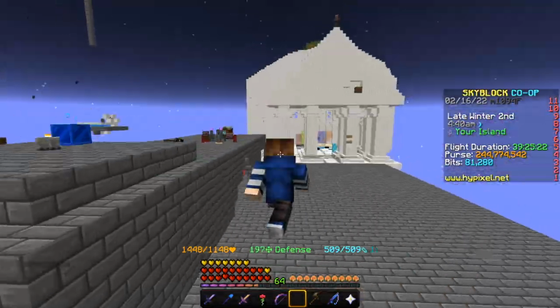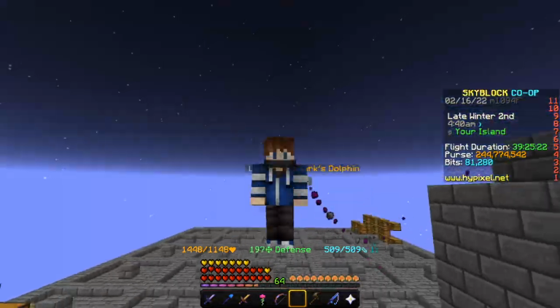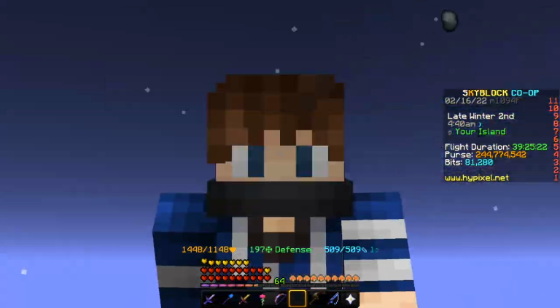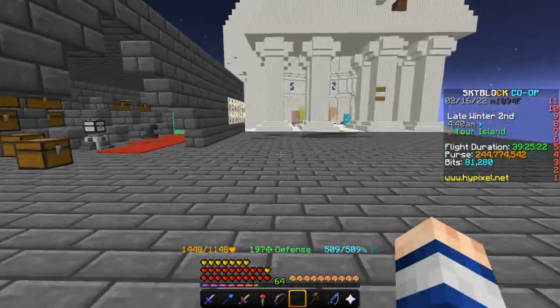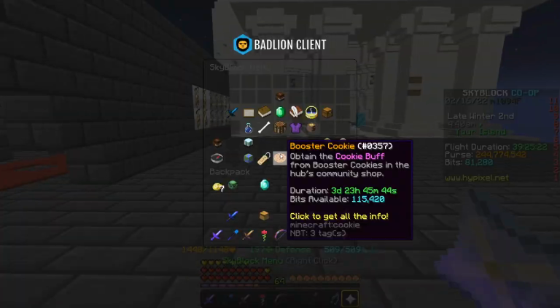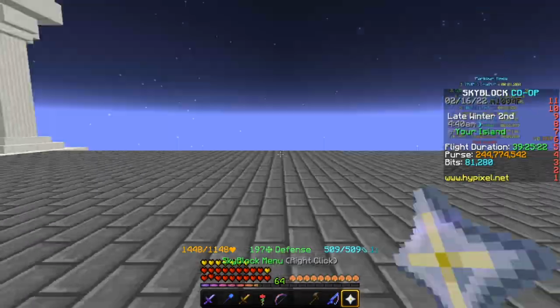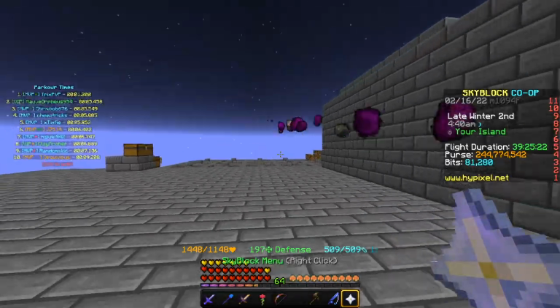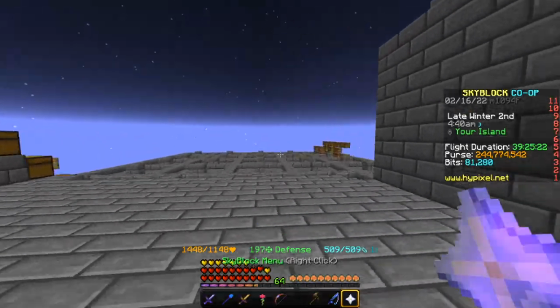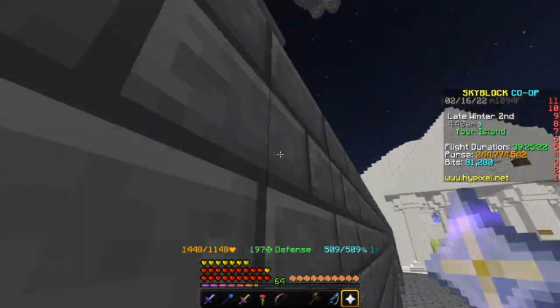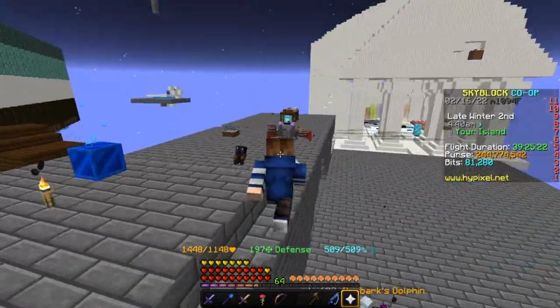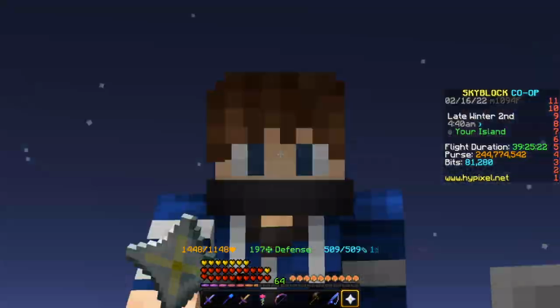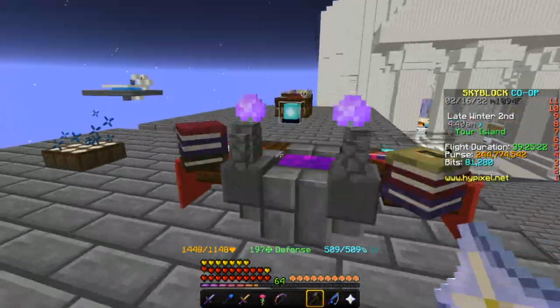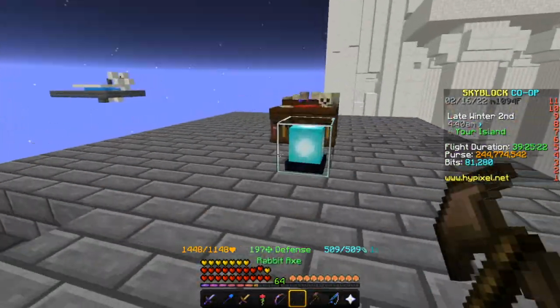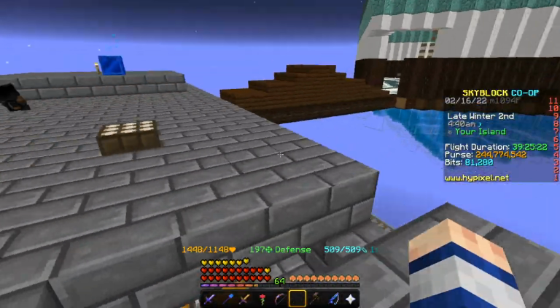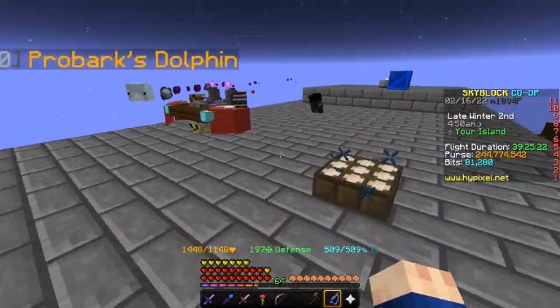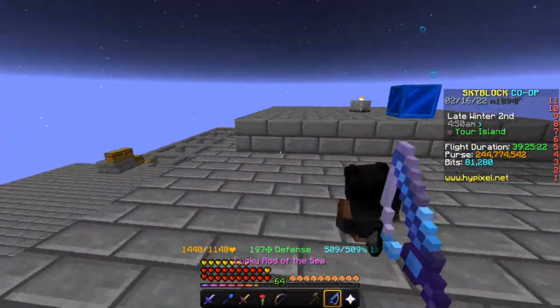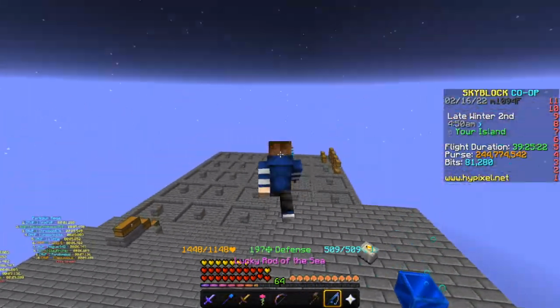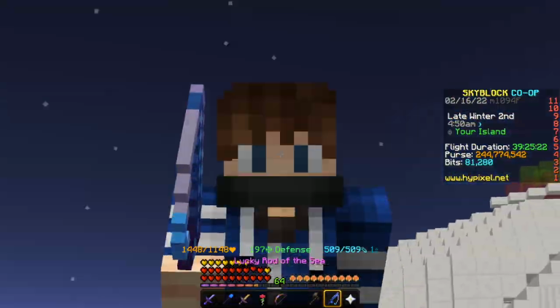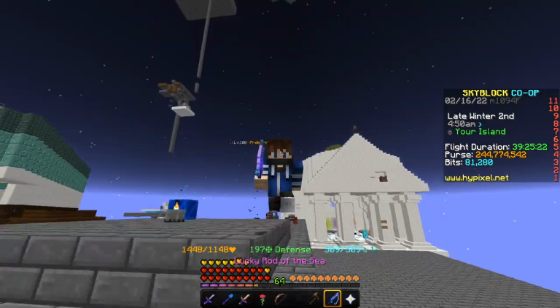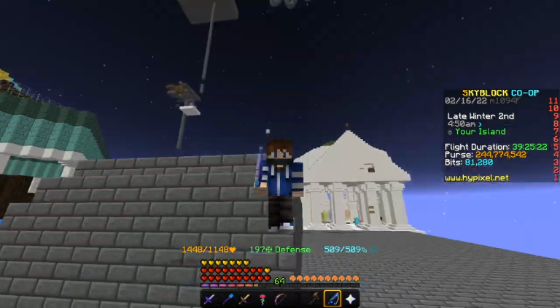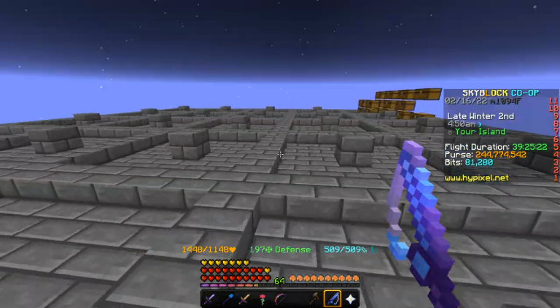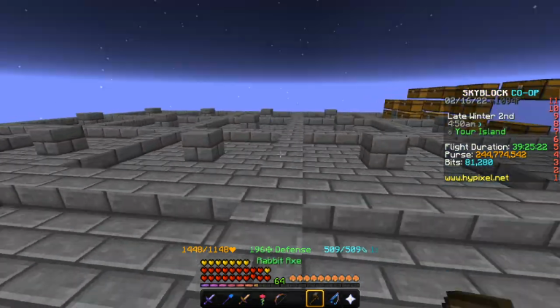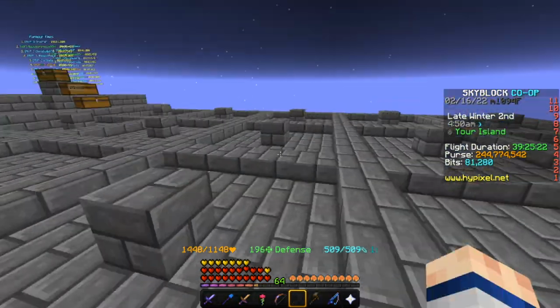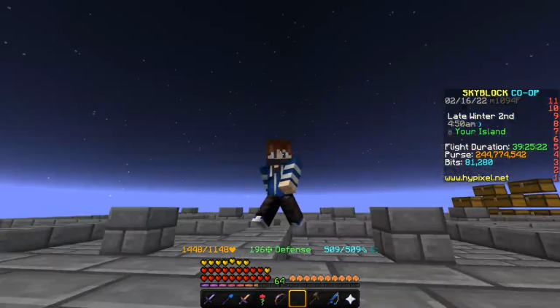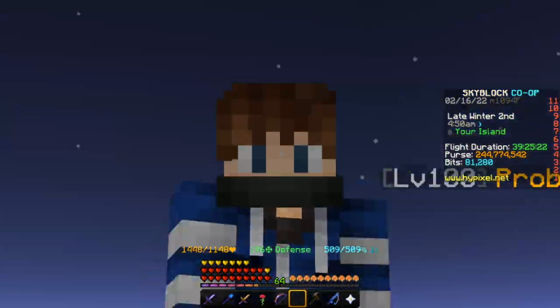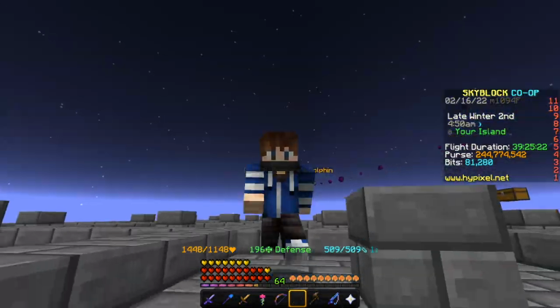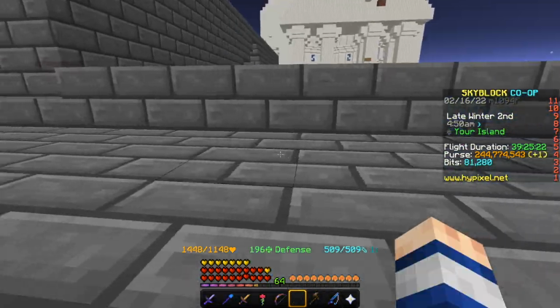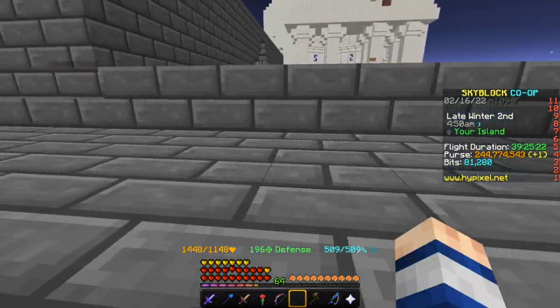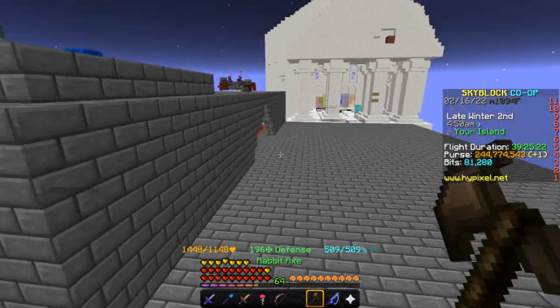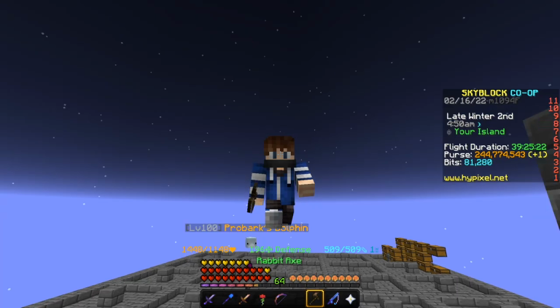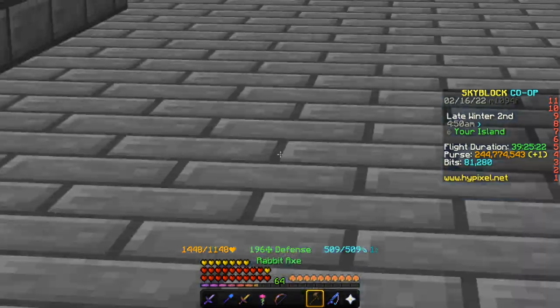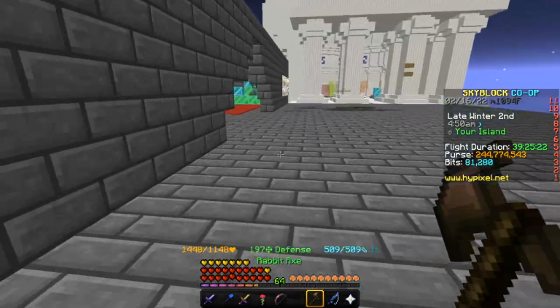You're going to need at least fishing level 15 with some items. I don't care what items you have, but you're going to need the fishing rod, obviously, armor, a pet, and you're going to need another very unique item. That item is going to be the rabbit axe.